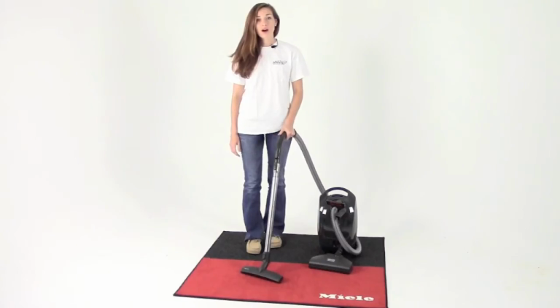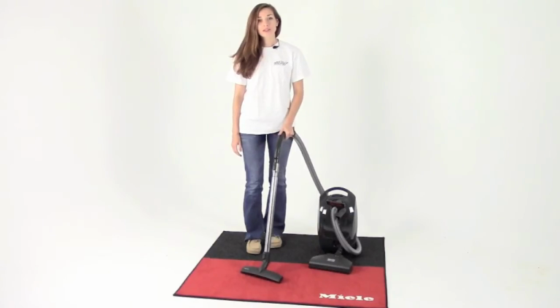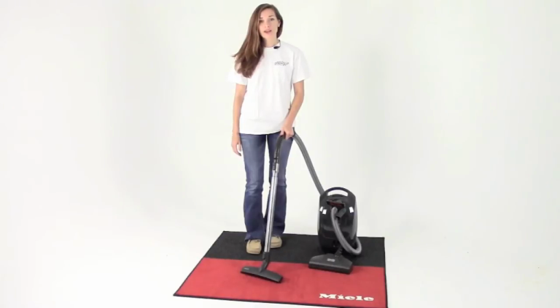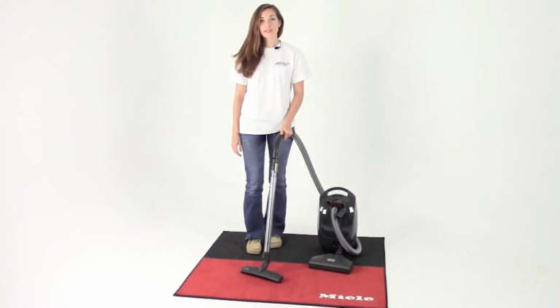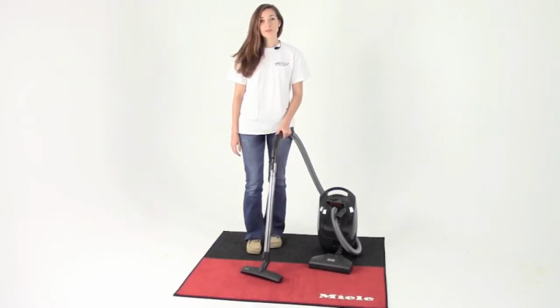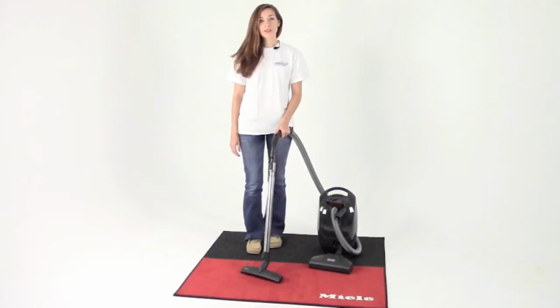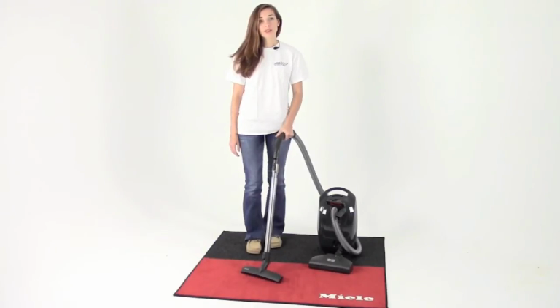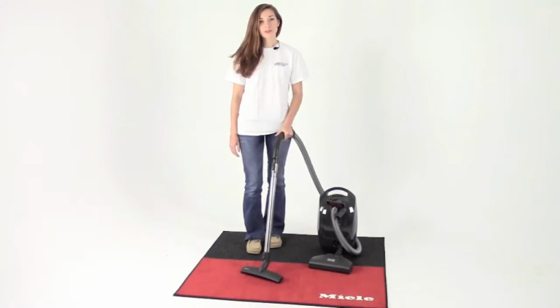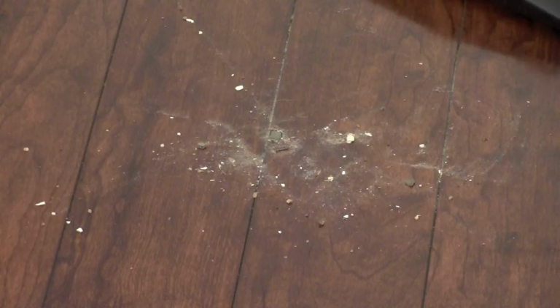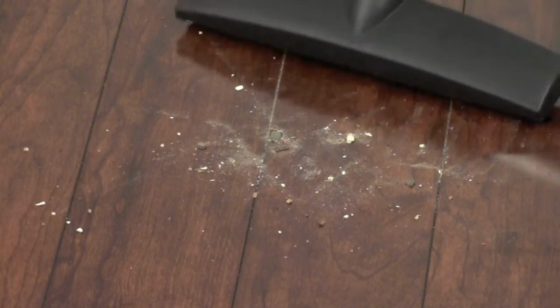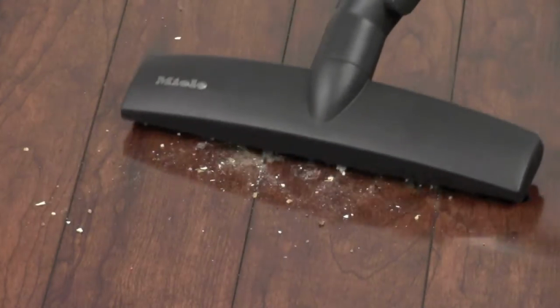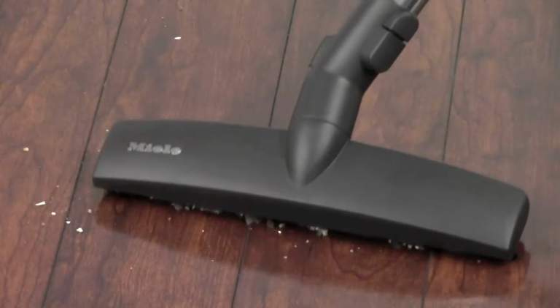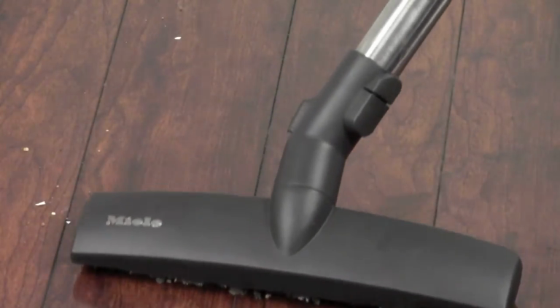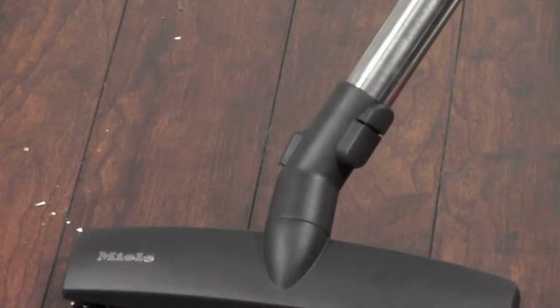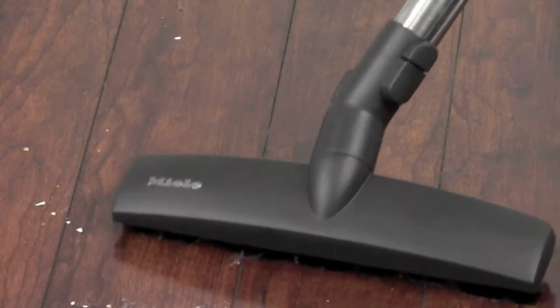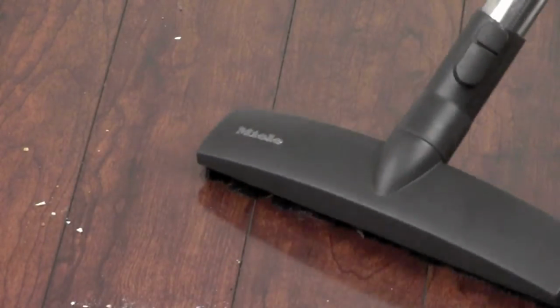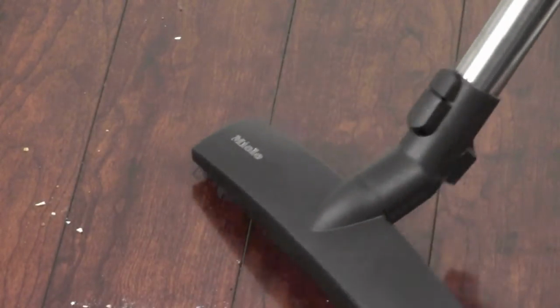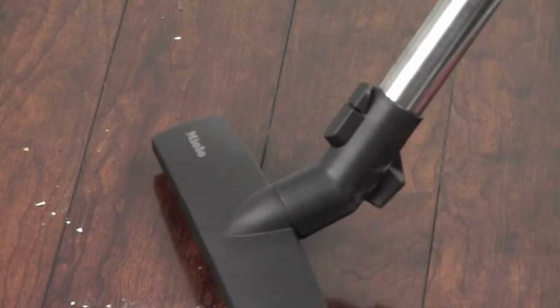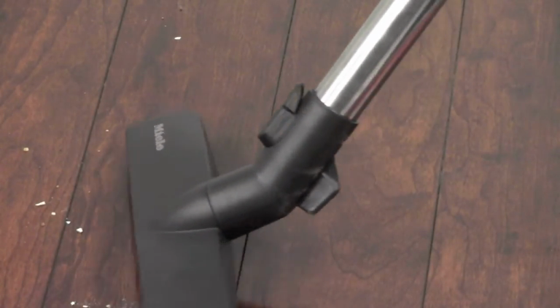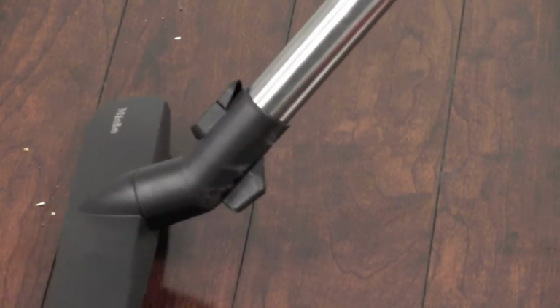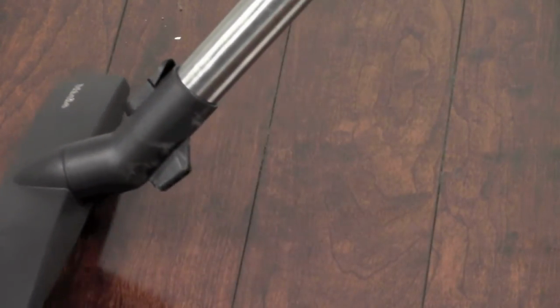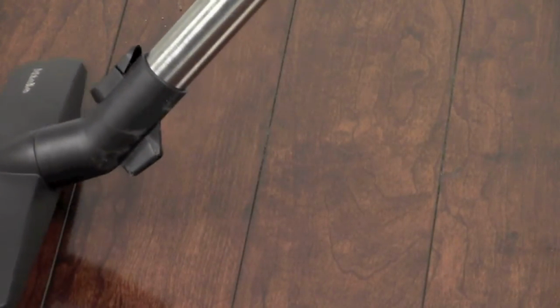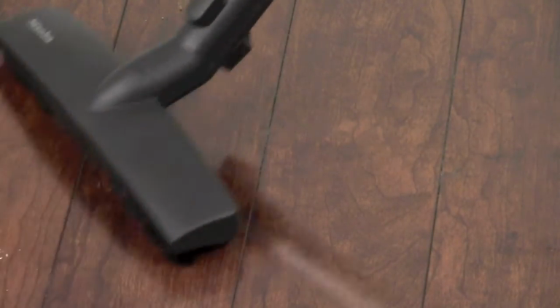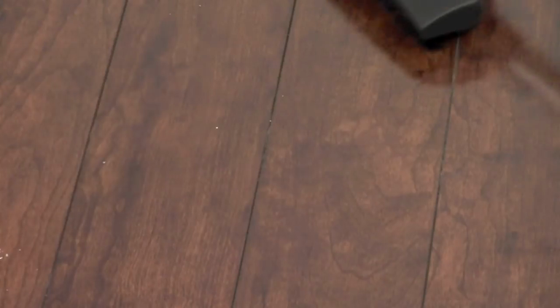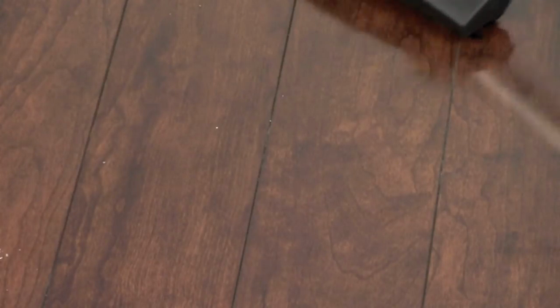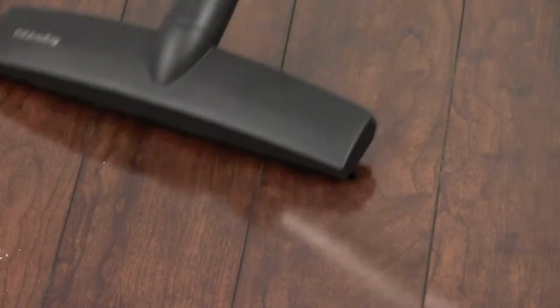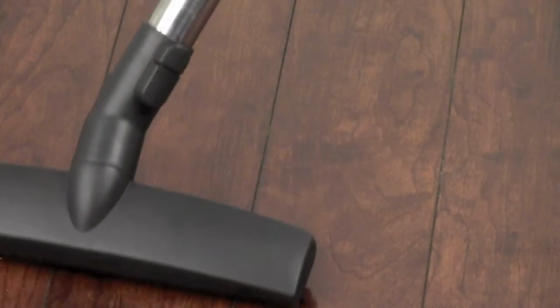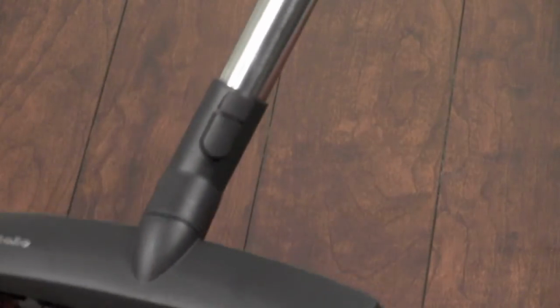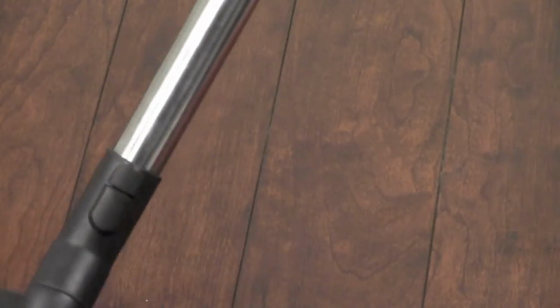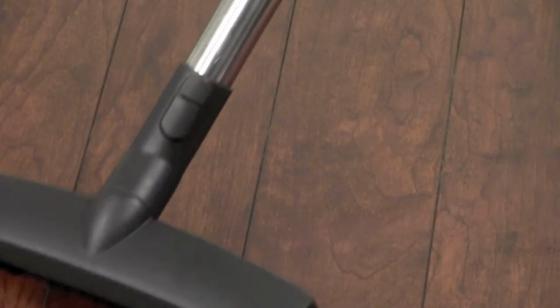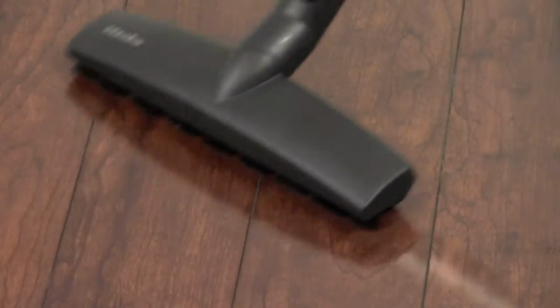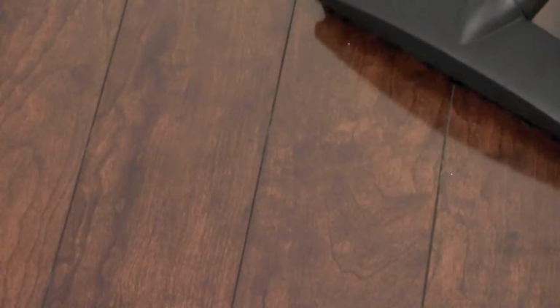Also standard with this vacuum is the SBB3 parquet floor tool. The parquet floor brush is designed for wood and tiled floors. It has two soft rollers for an easy gliding action and synthetic bristles that sweep gently over the floor surface and brush dust particles out of cracks.